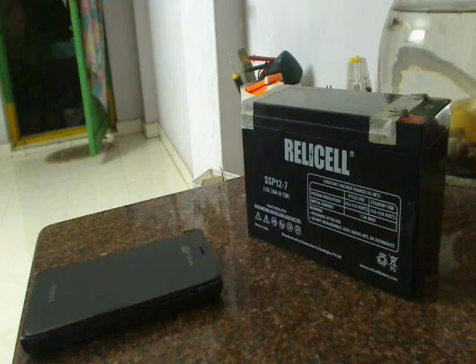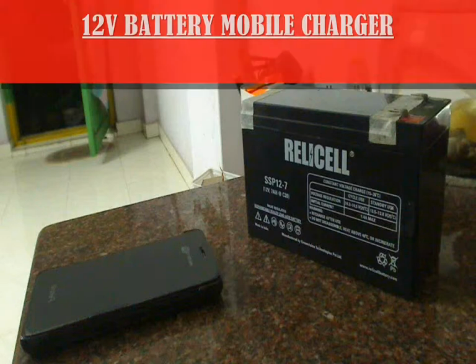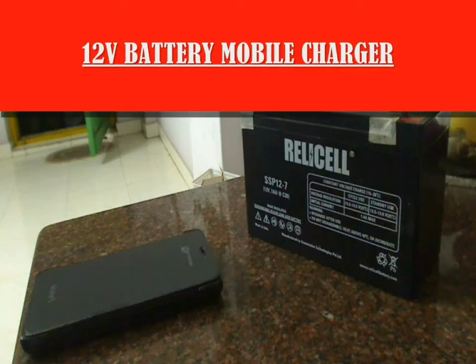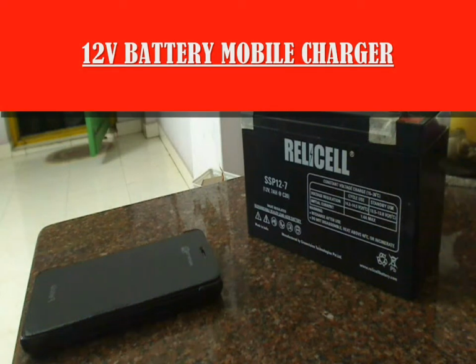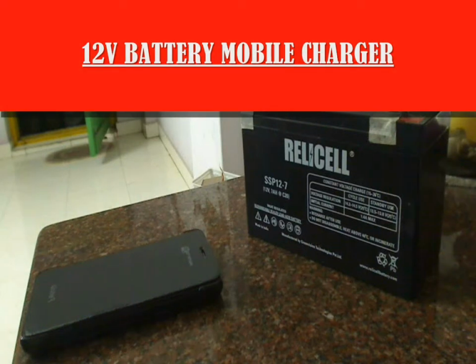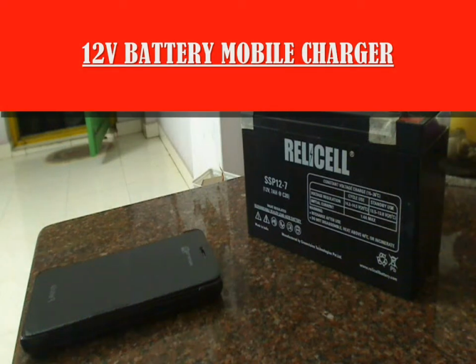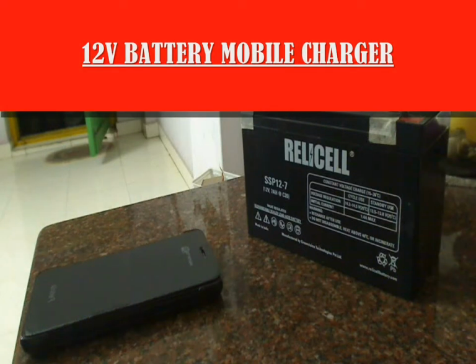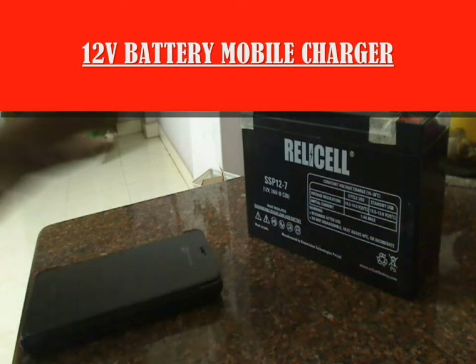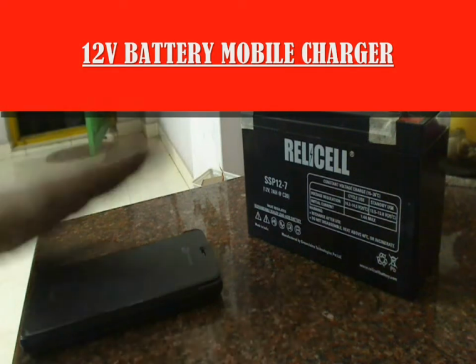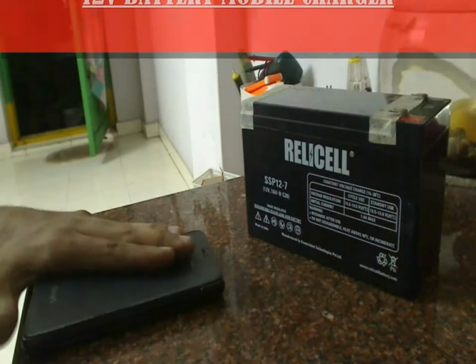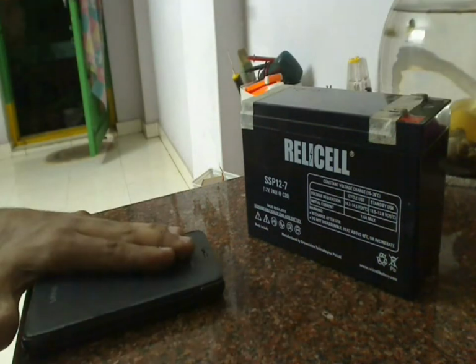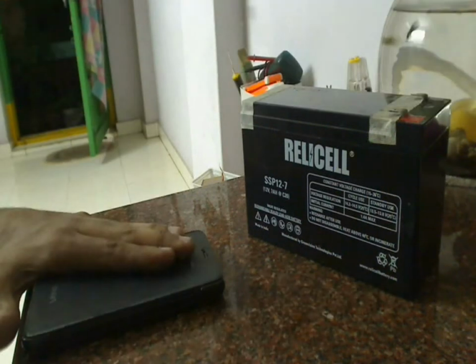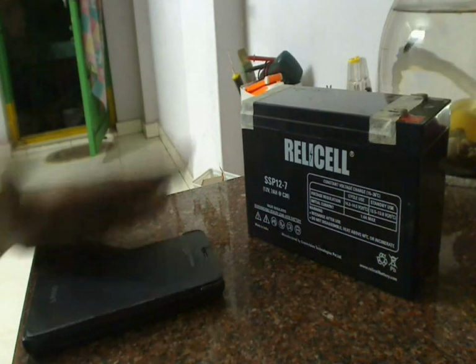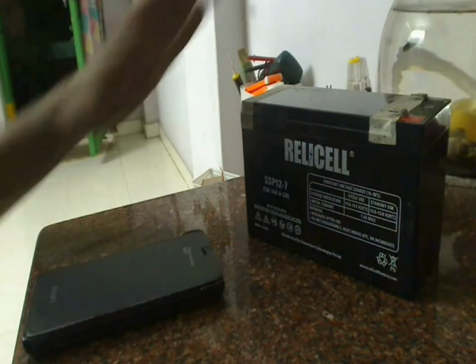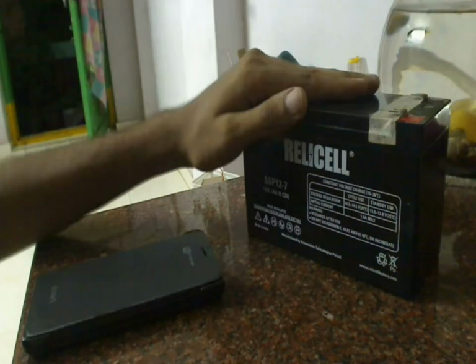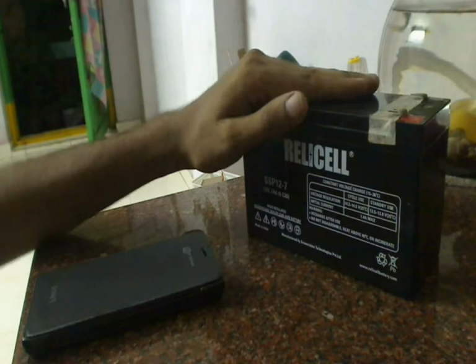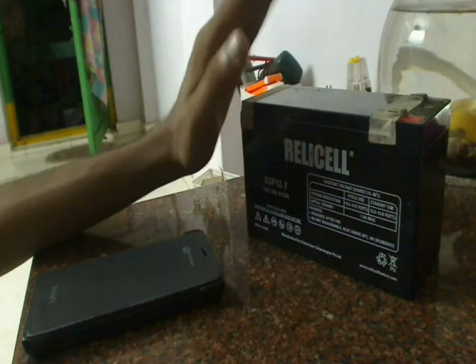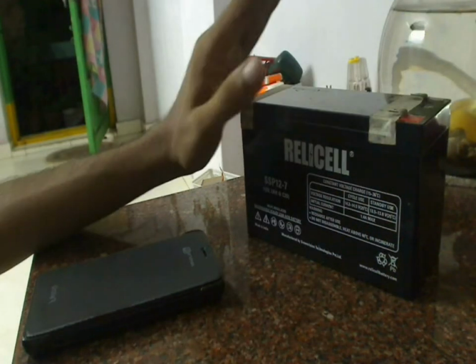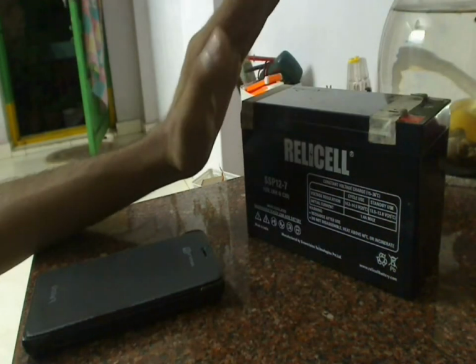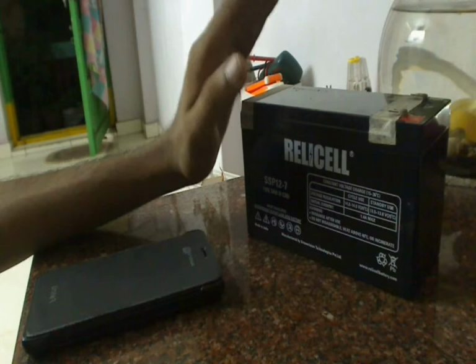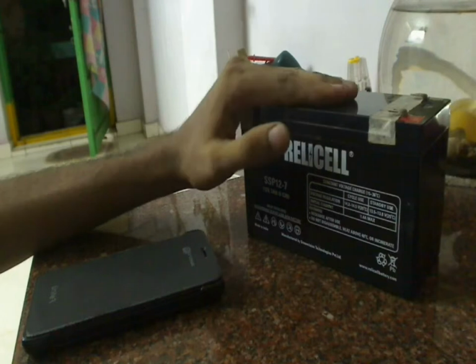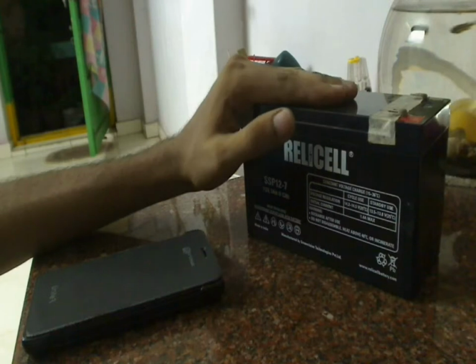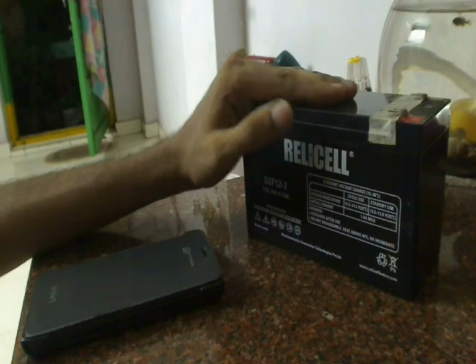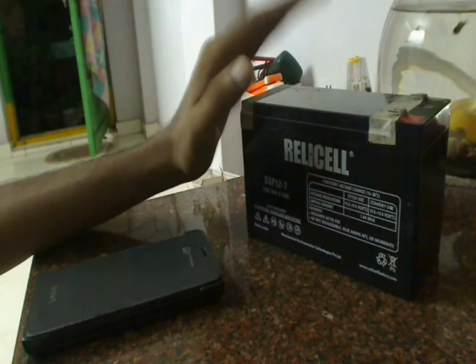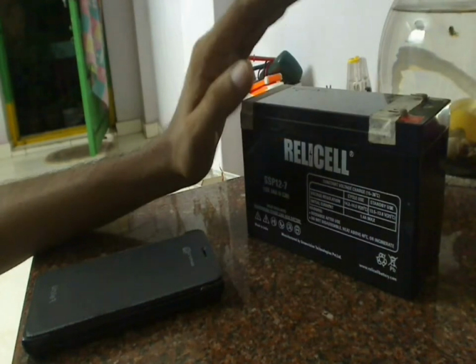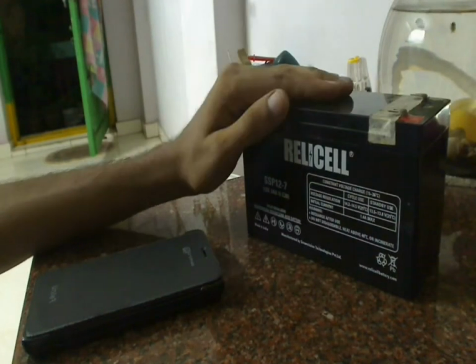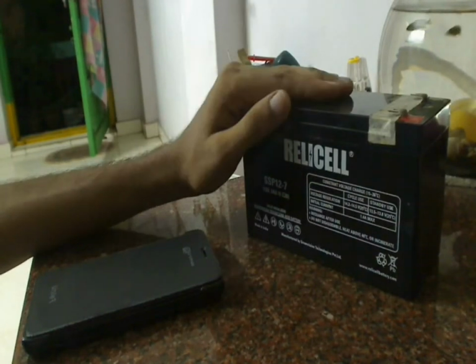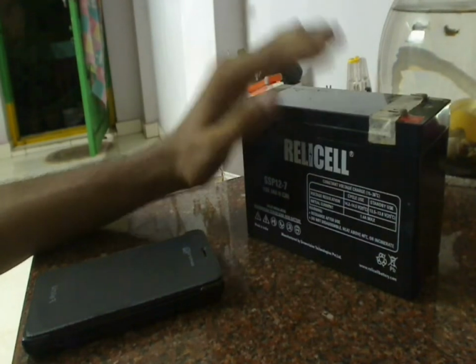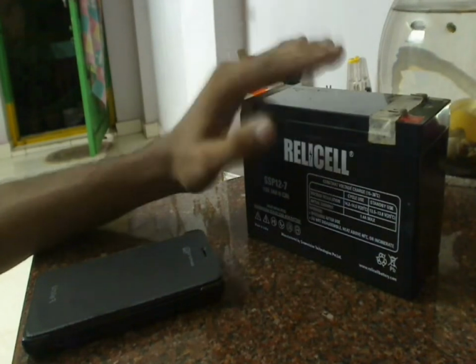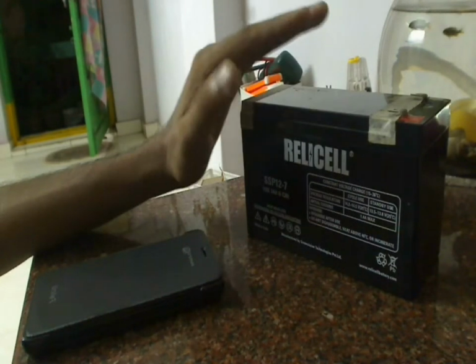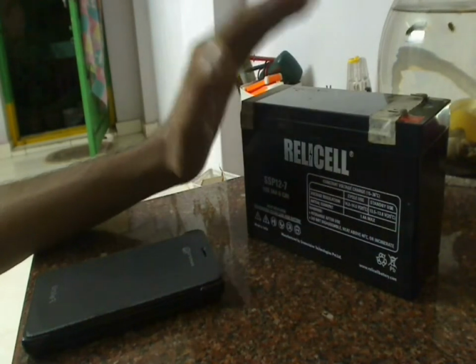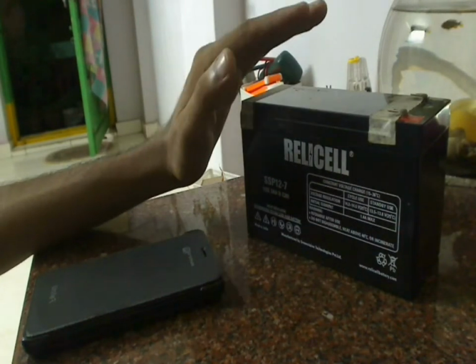Today in One Minute Projects, we are going to charge a mobile using a 12V battery. This battery can be from an automobile, a UPS battery, or any other 12V battery.